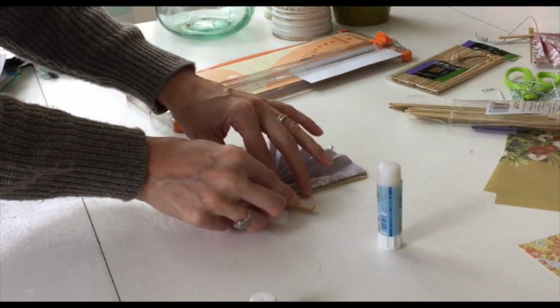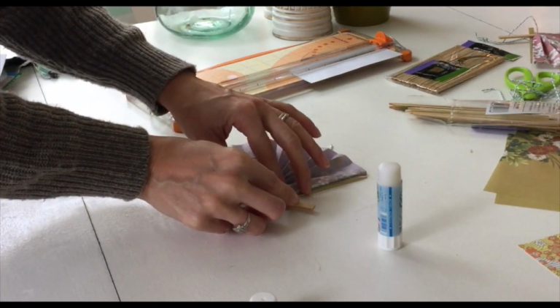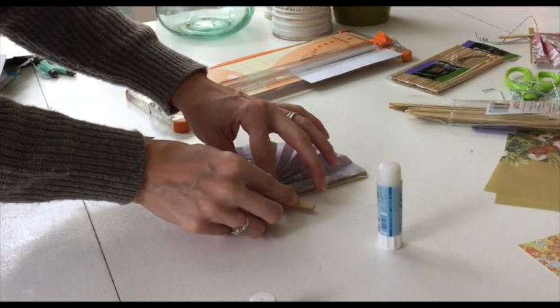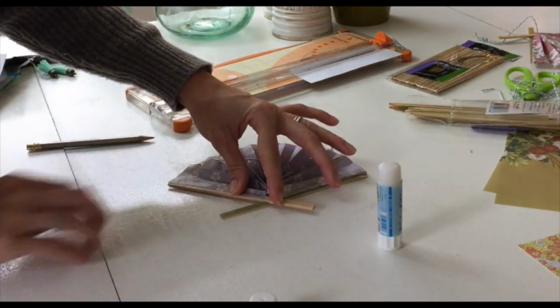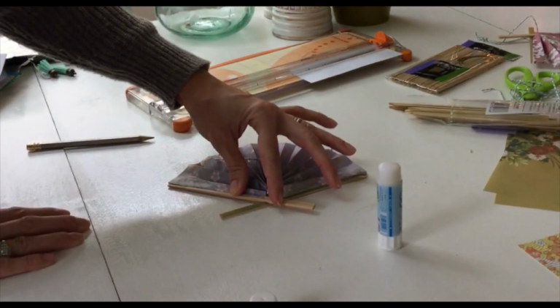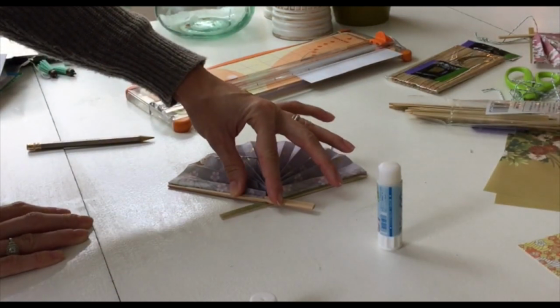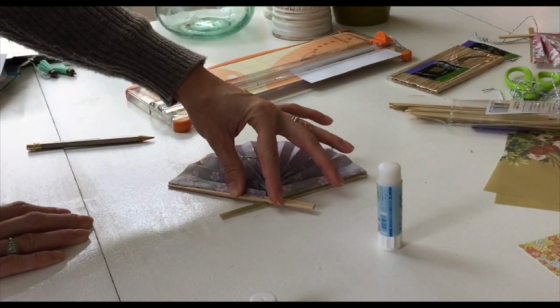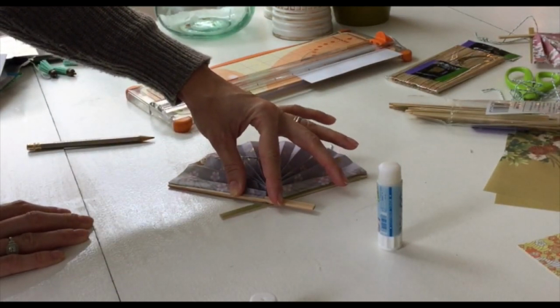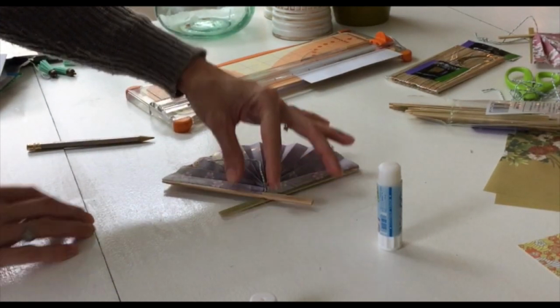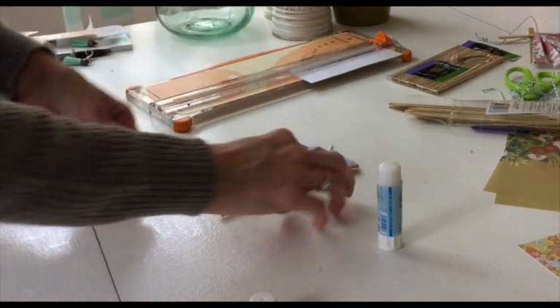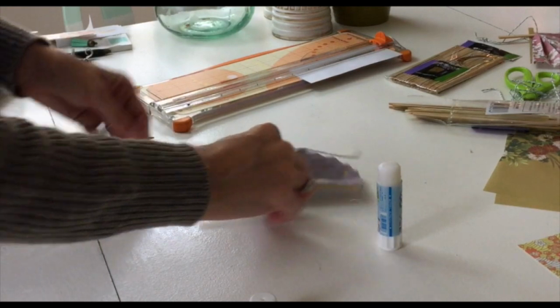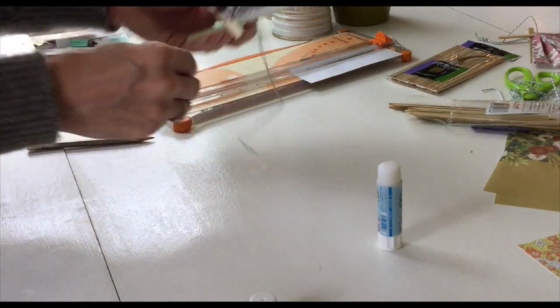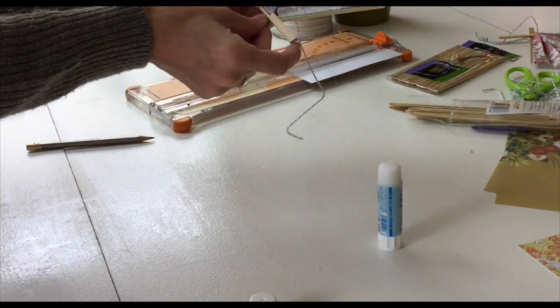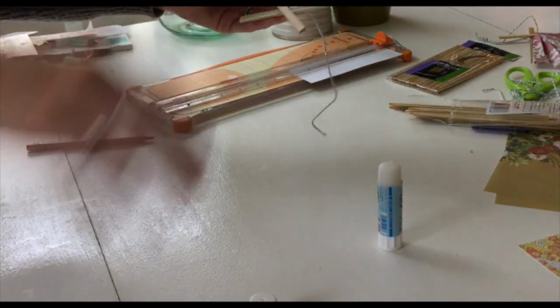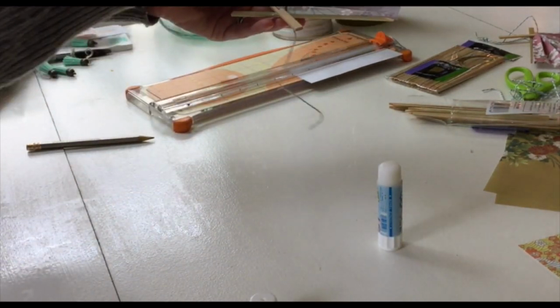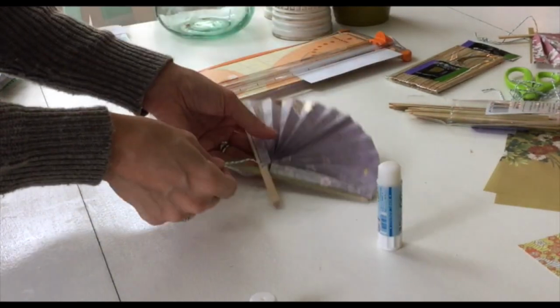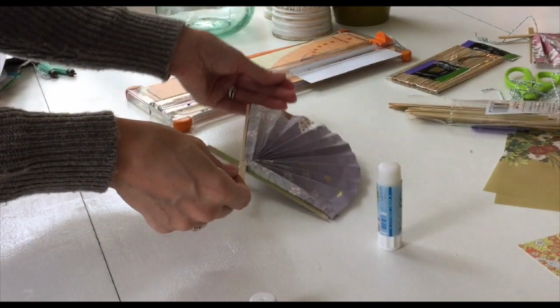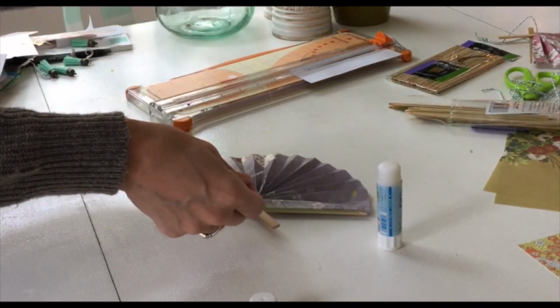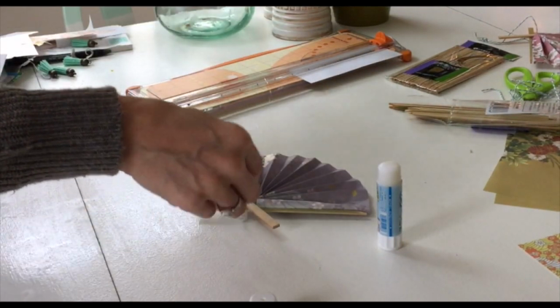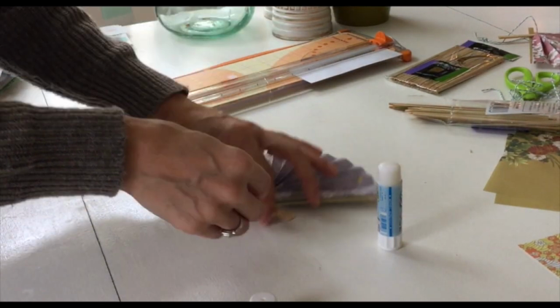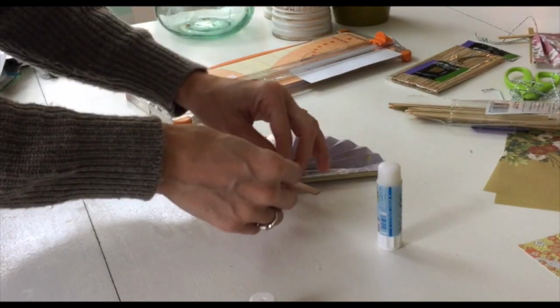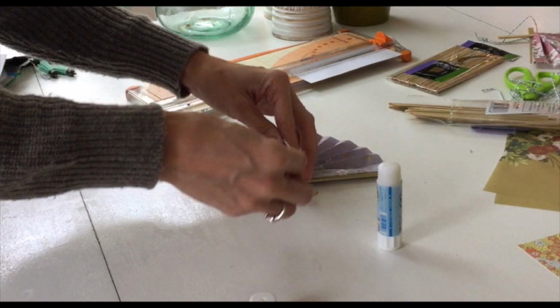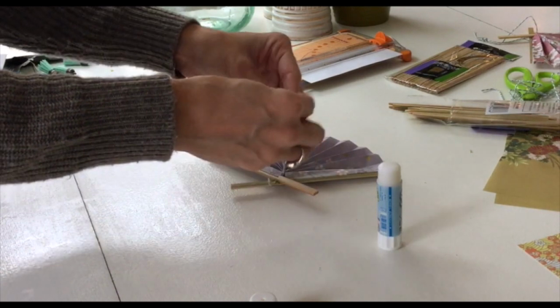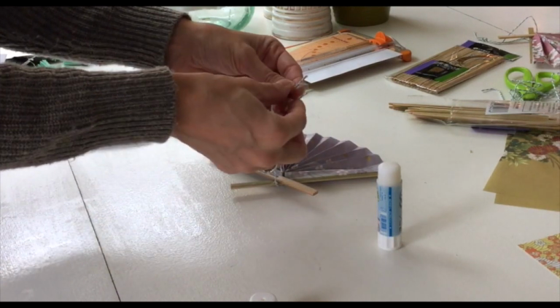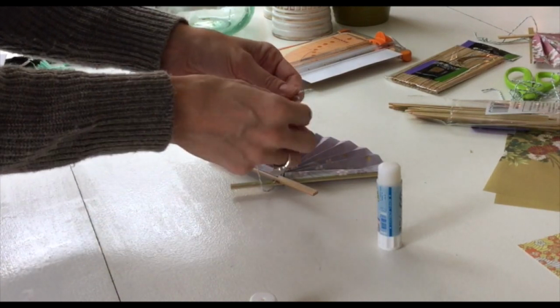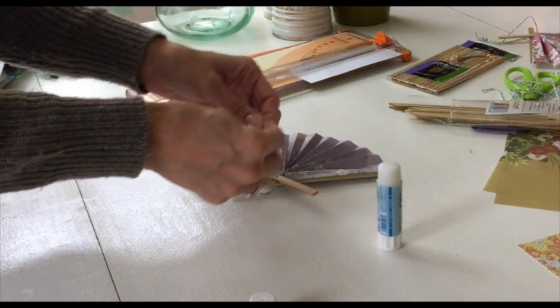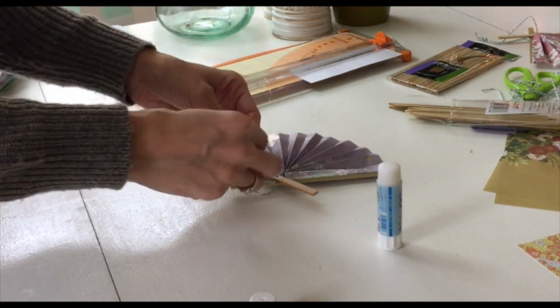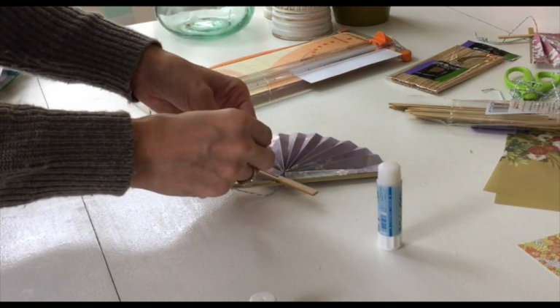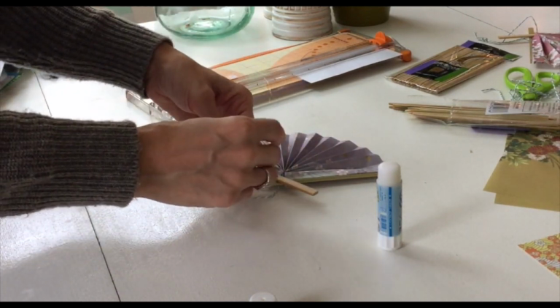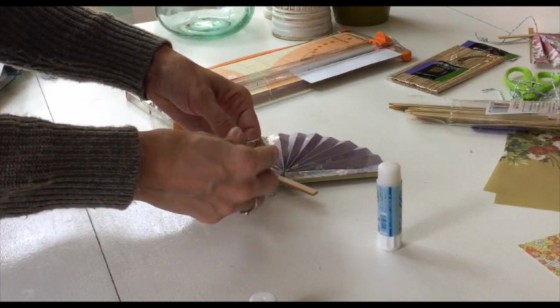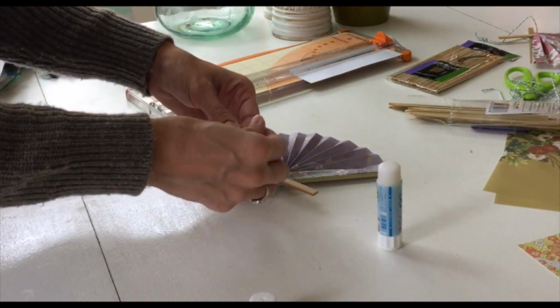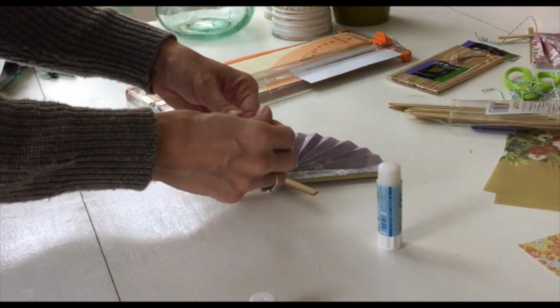And there you have it — a beautiful paper fan. Tie the string to create a loop and it's going to be ready to hang.